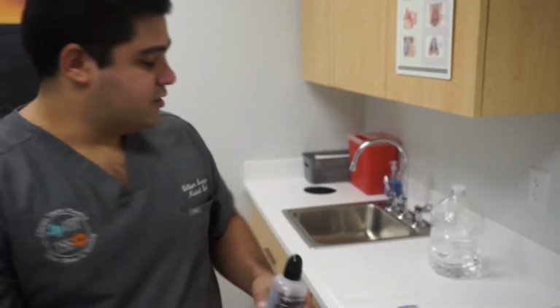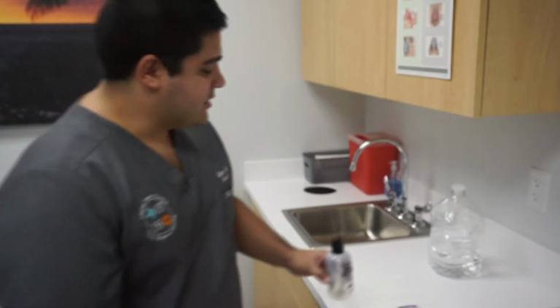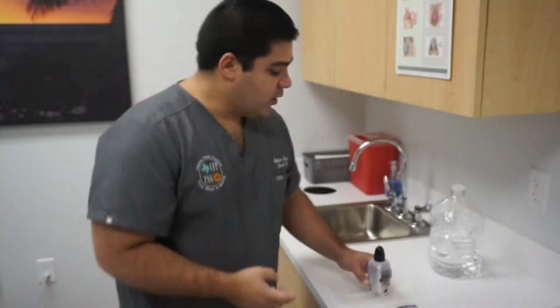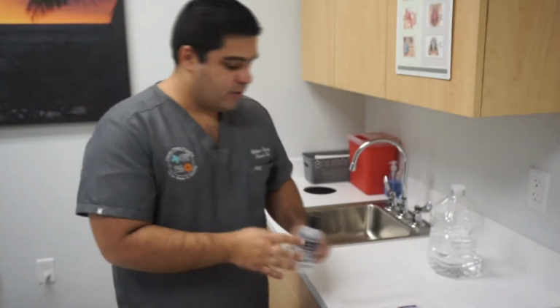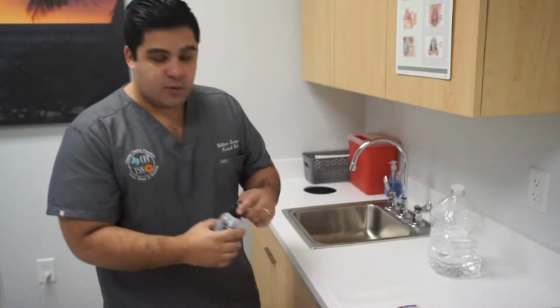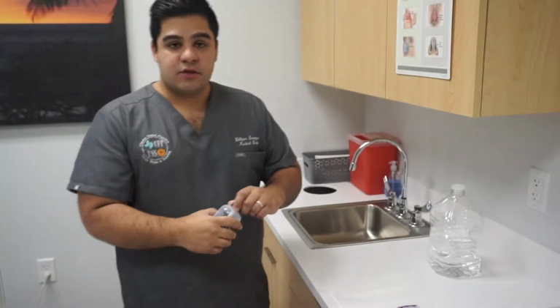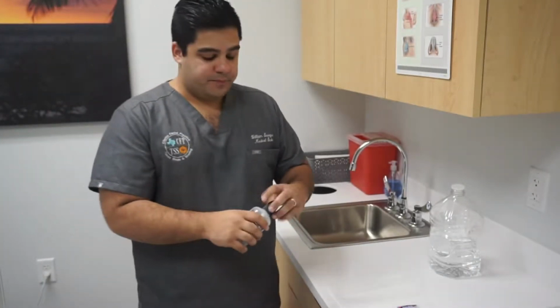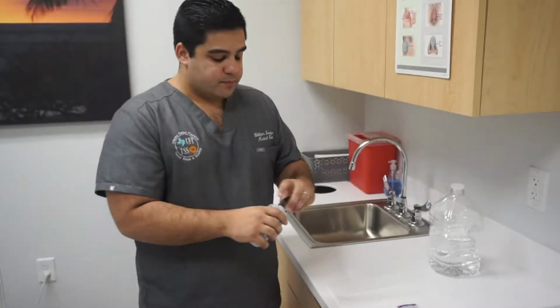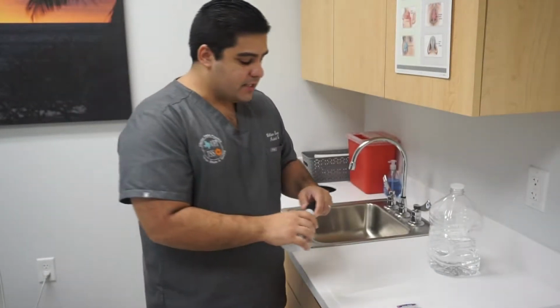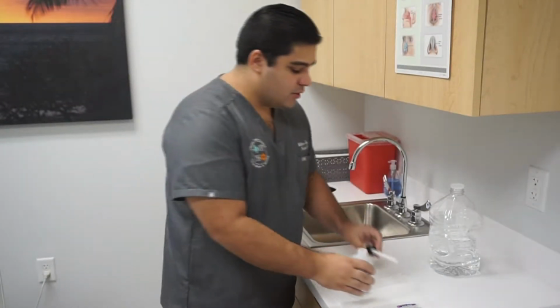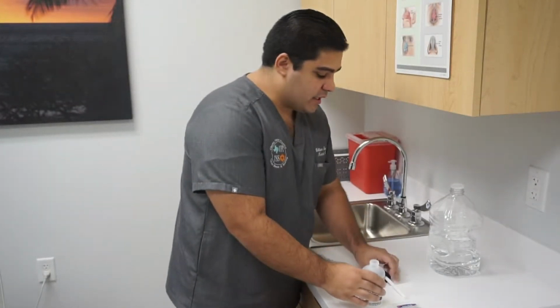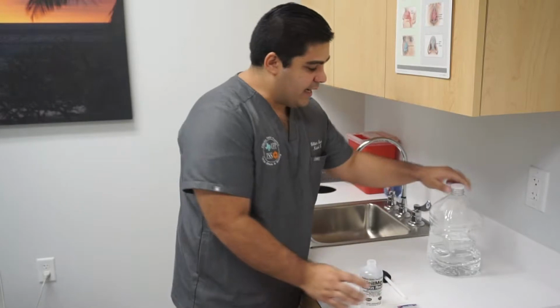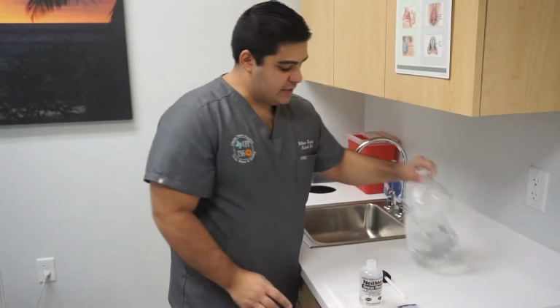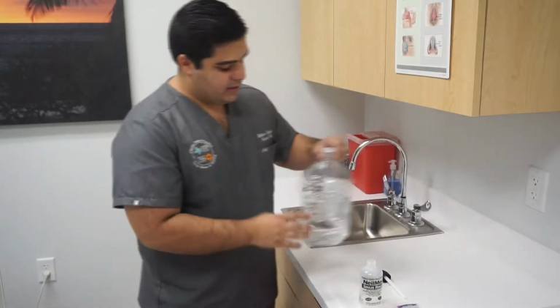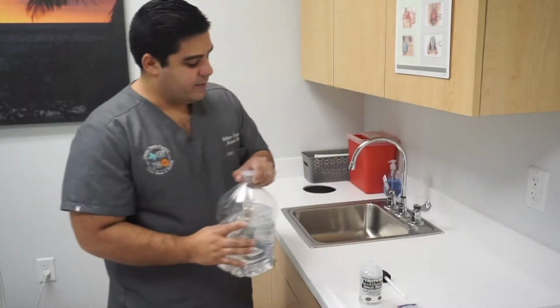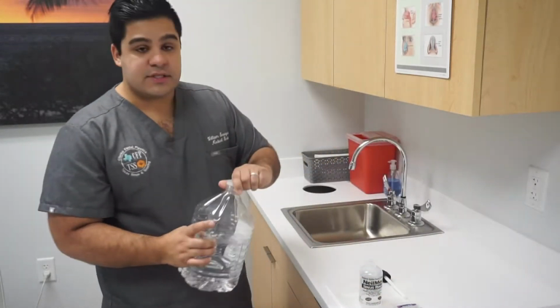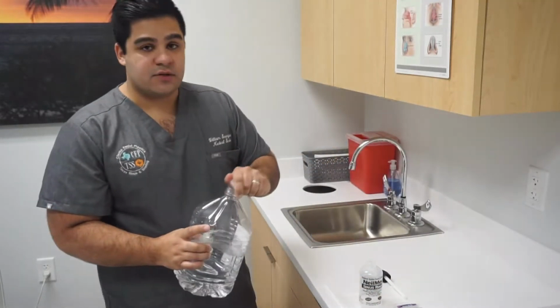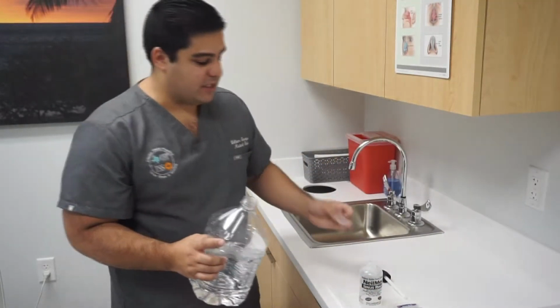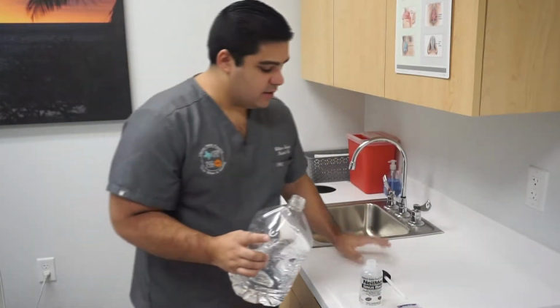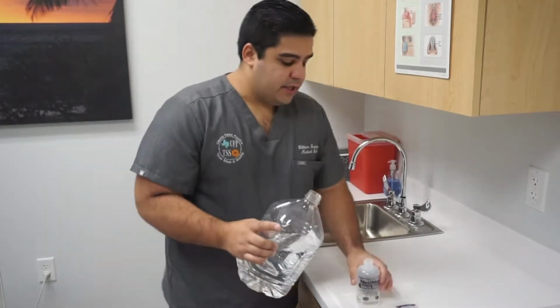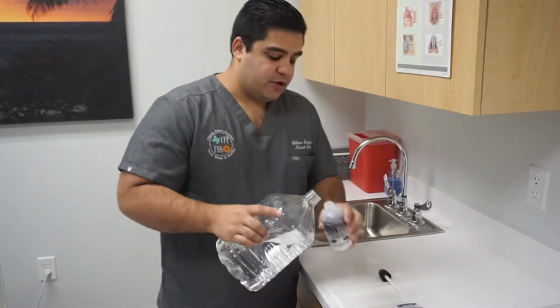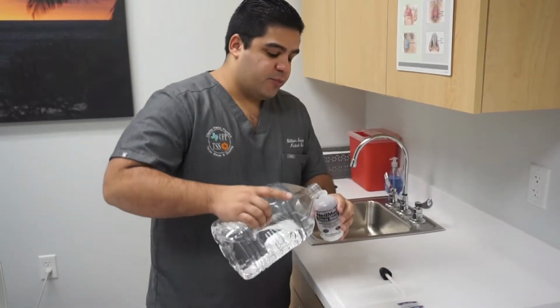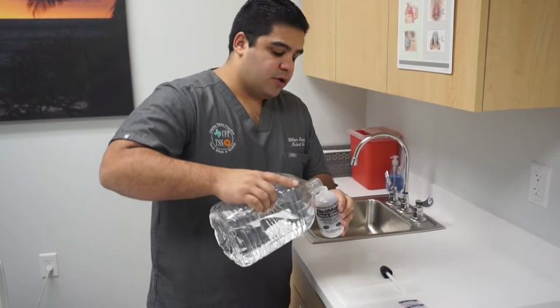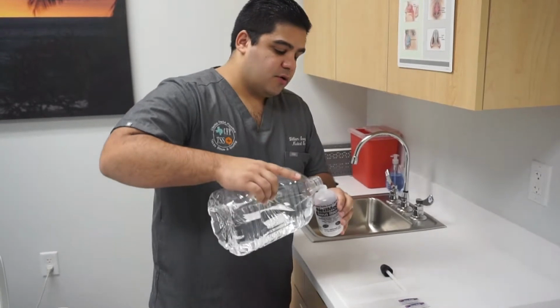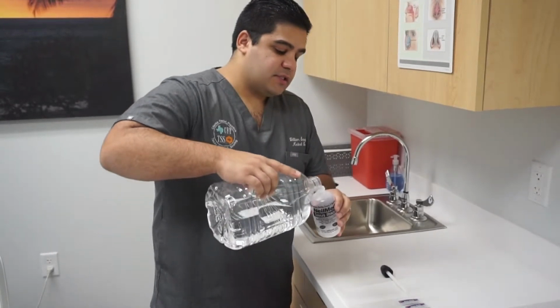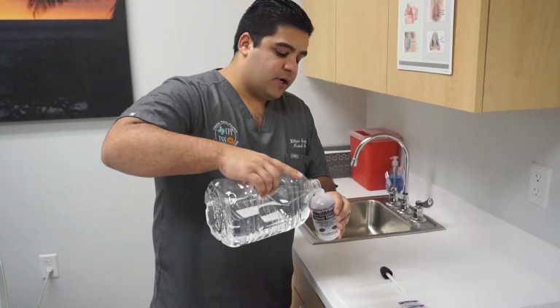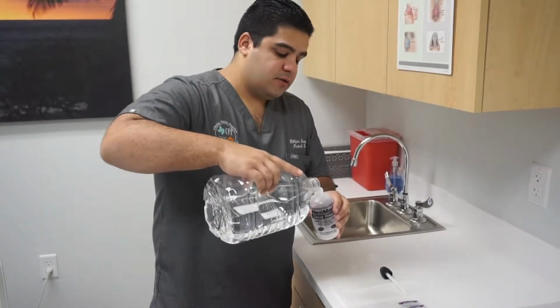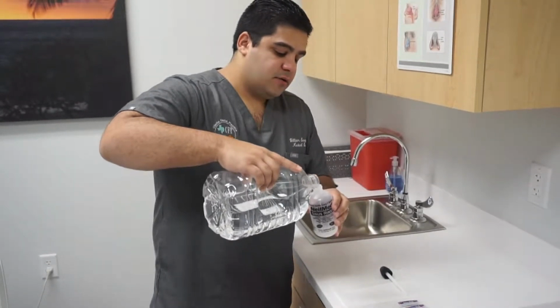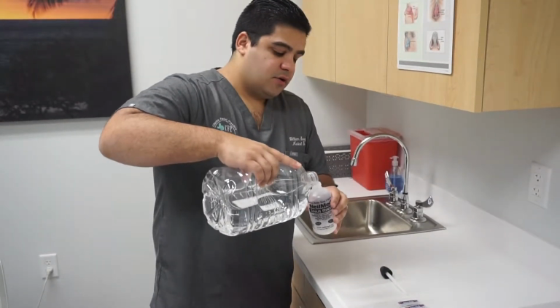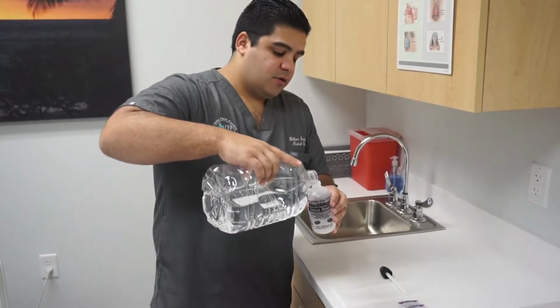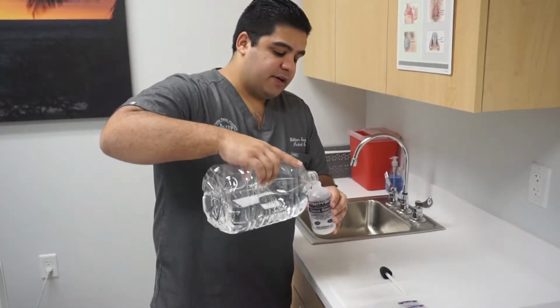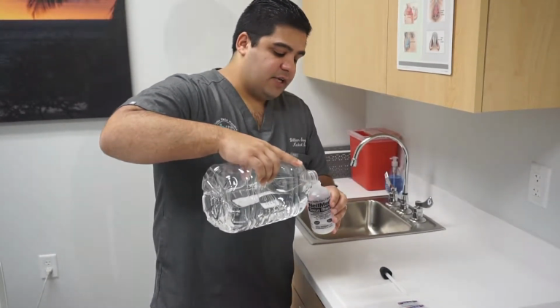Using sterile water, what you will want to do is take off the cap and just lay it on a paper towel to keep it clean. Then you are going to pour the sterile water all the way up to that fill line.